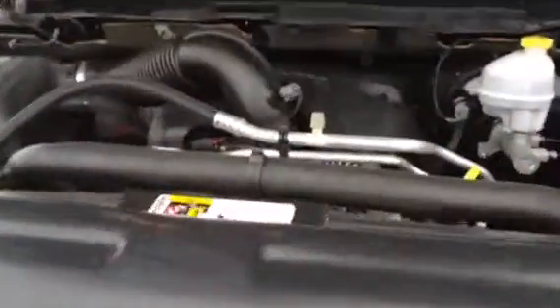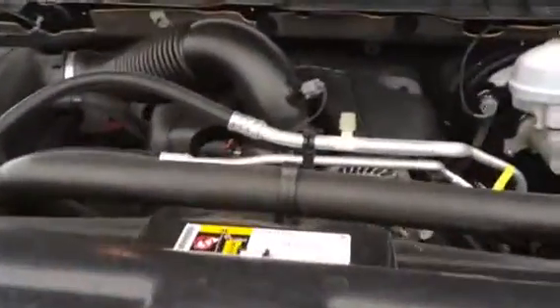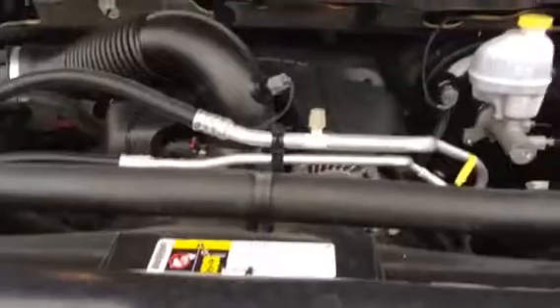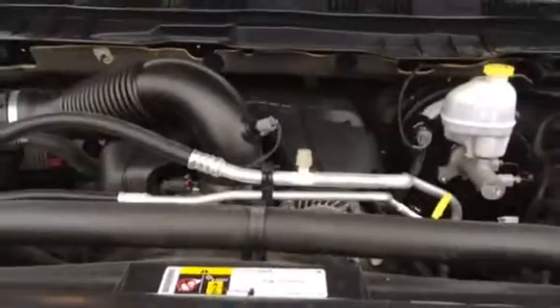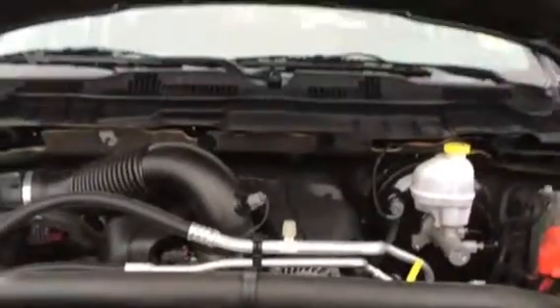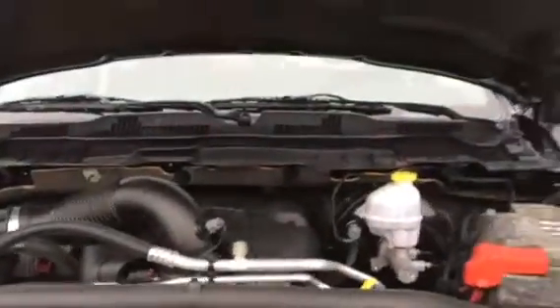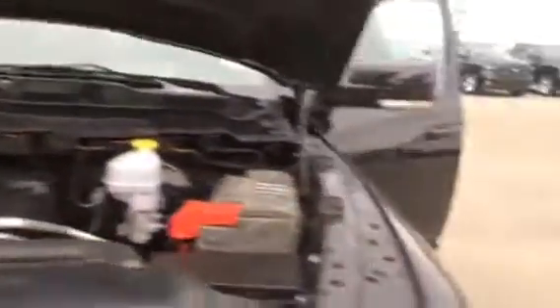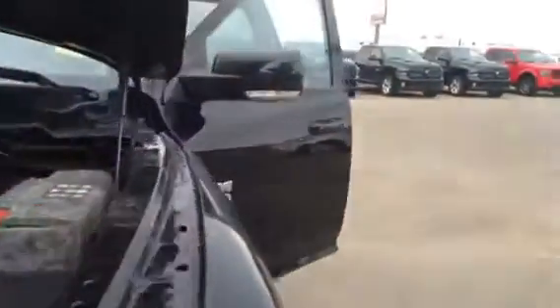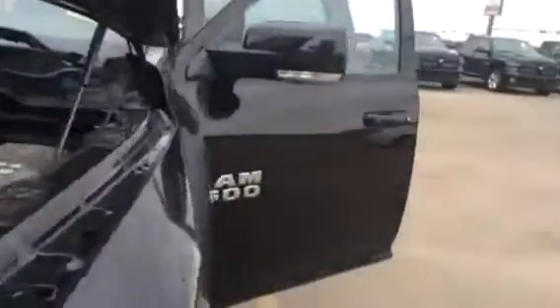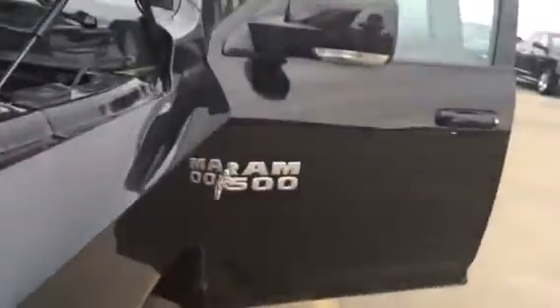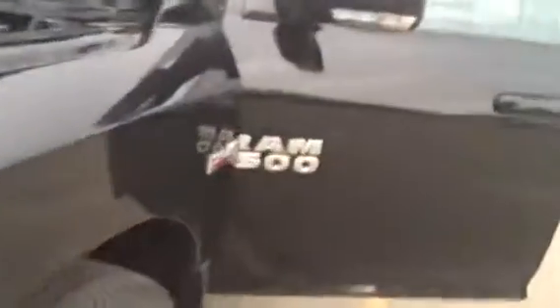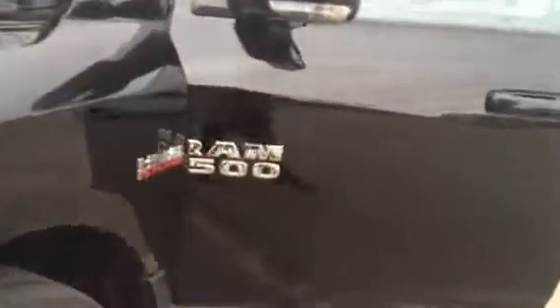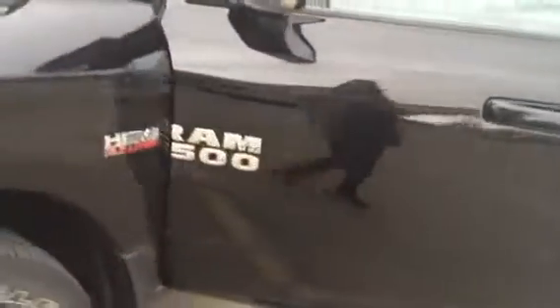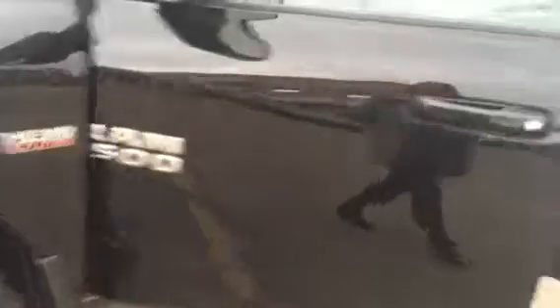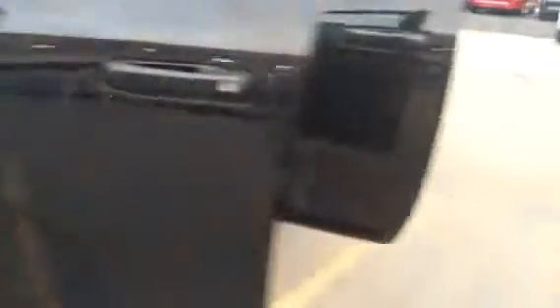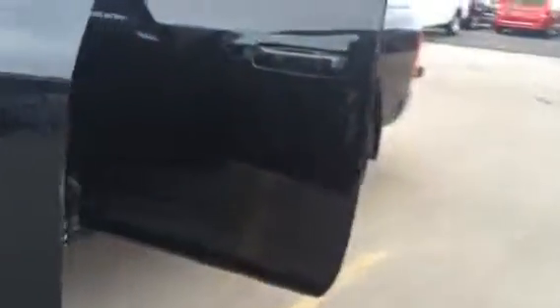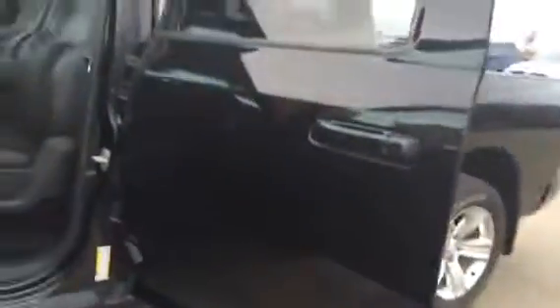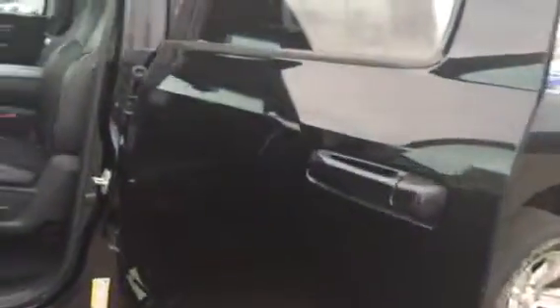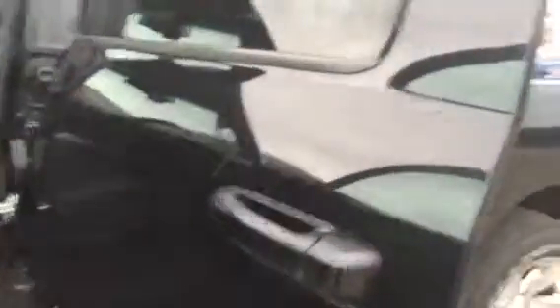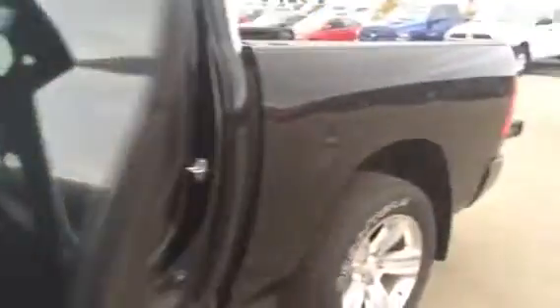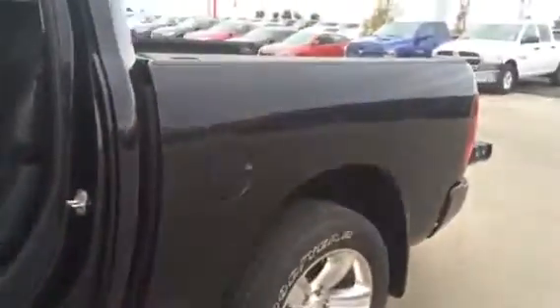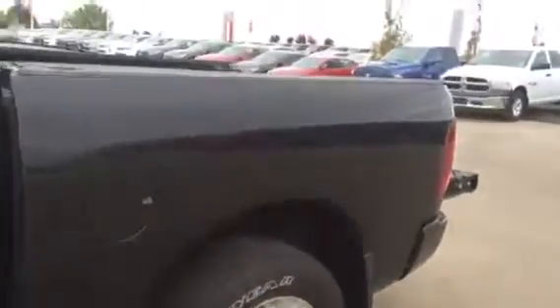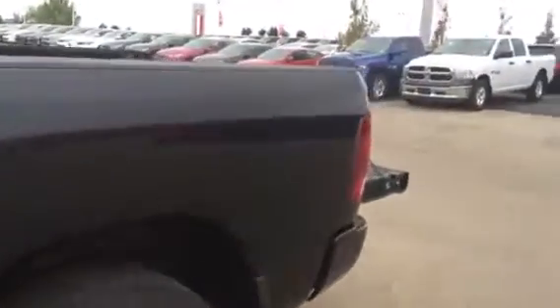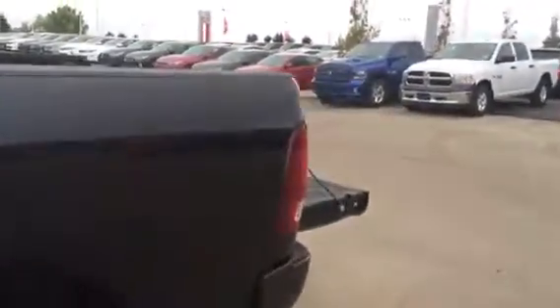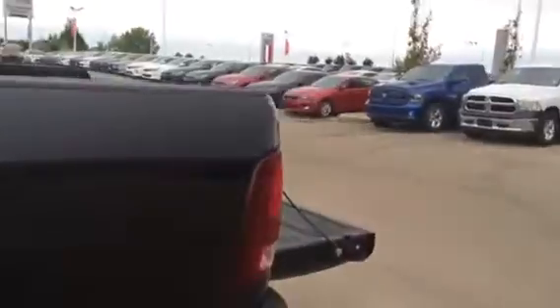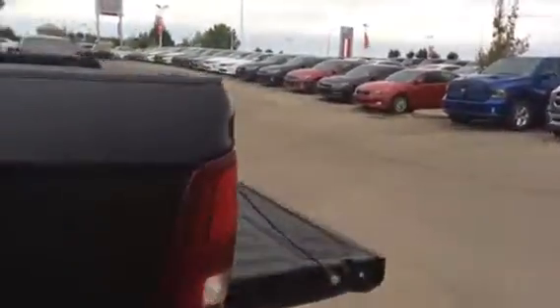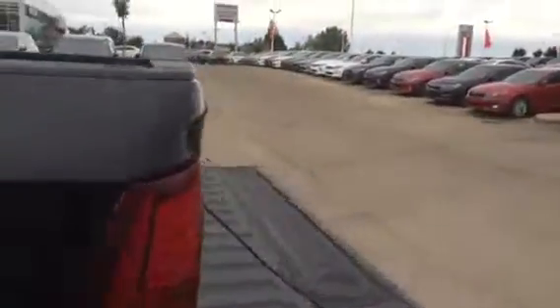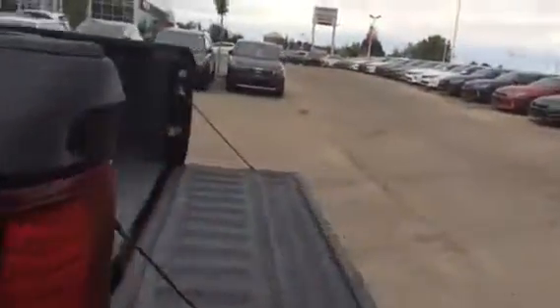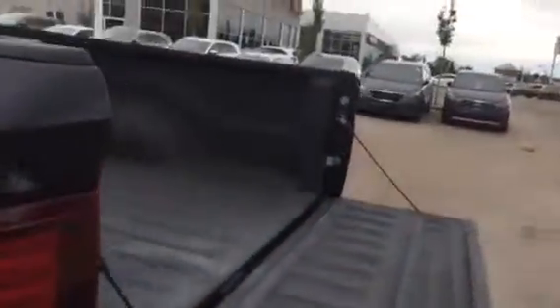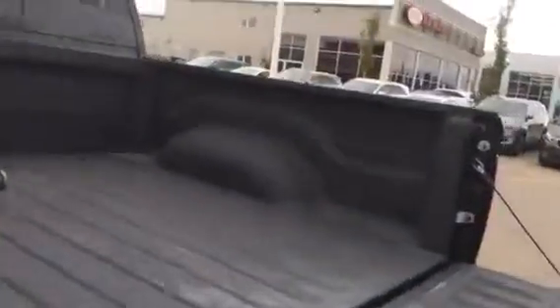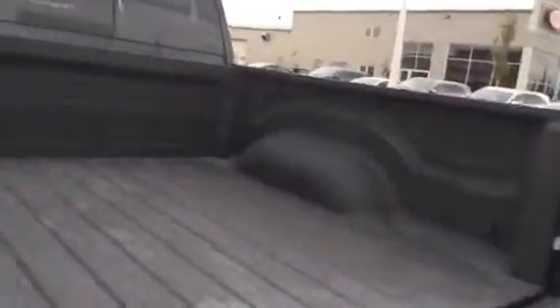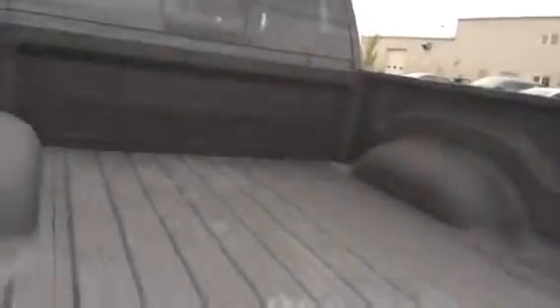As you can see, the engine's nice and clean. 5.7 liter Hemi 1500. Exterior is in excellent condition. It's already got the spray-in box liner.